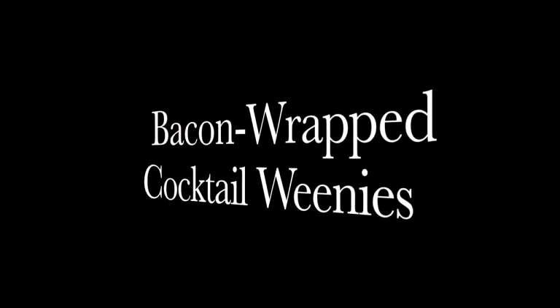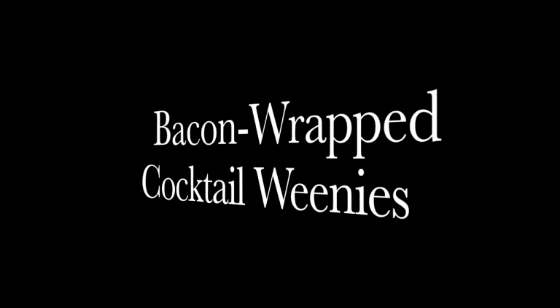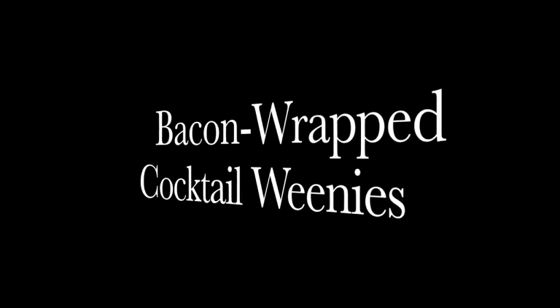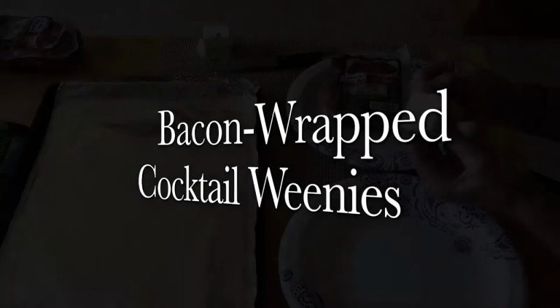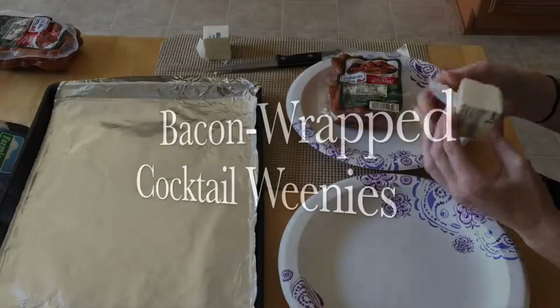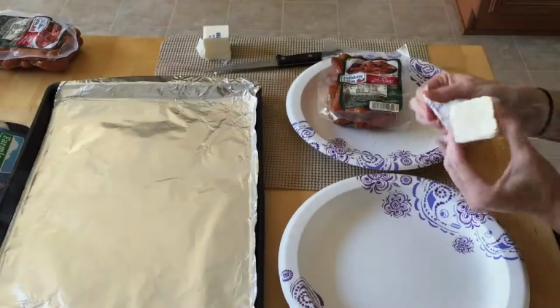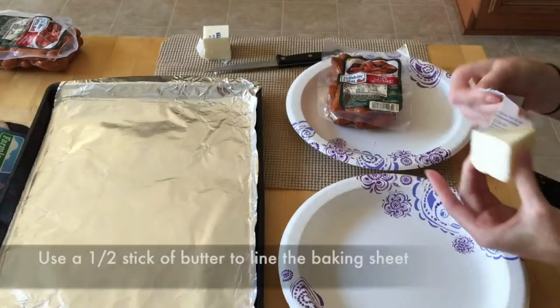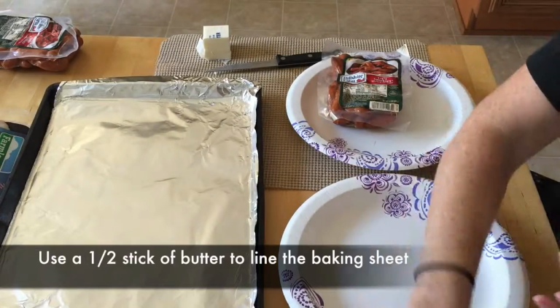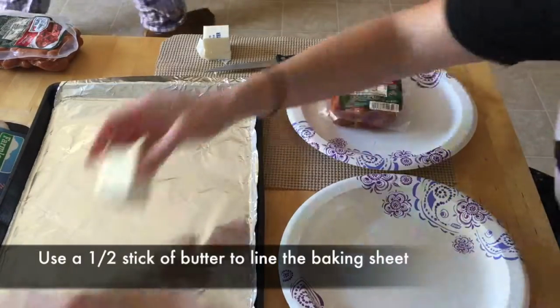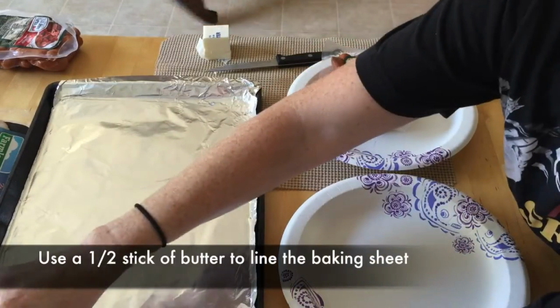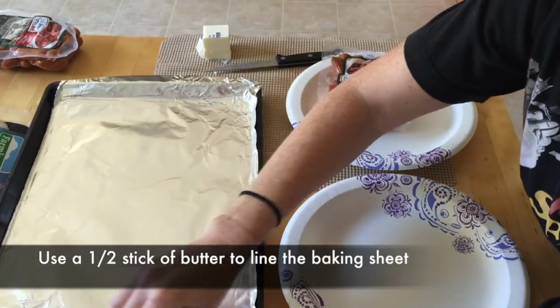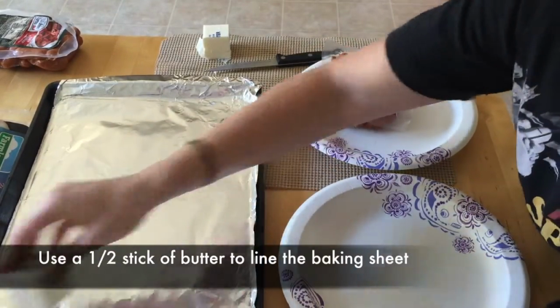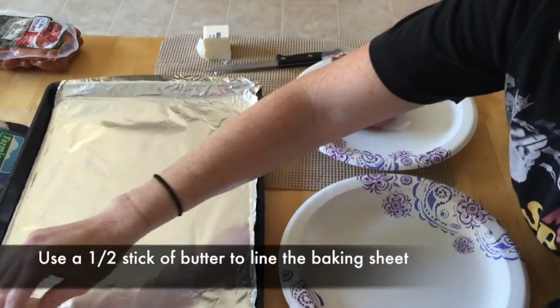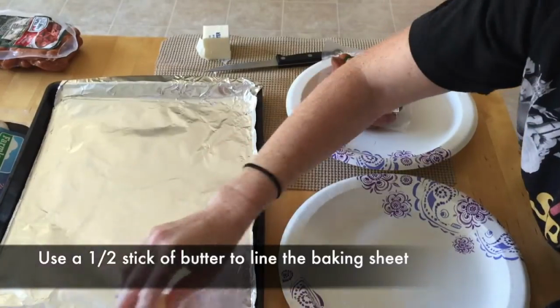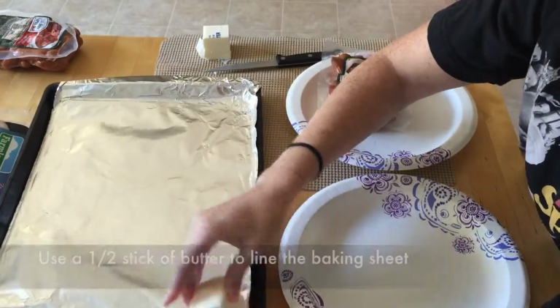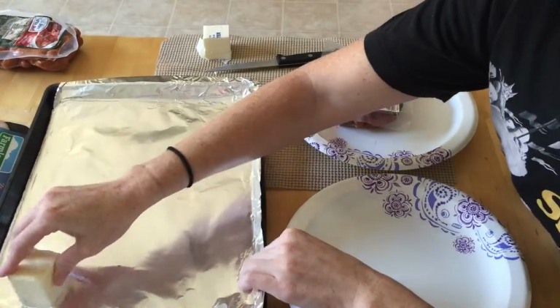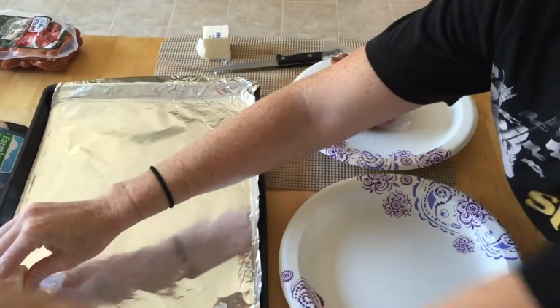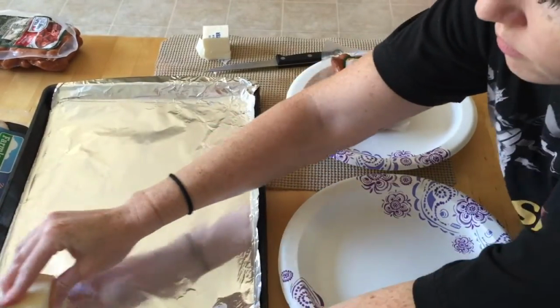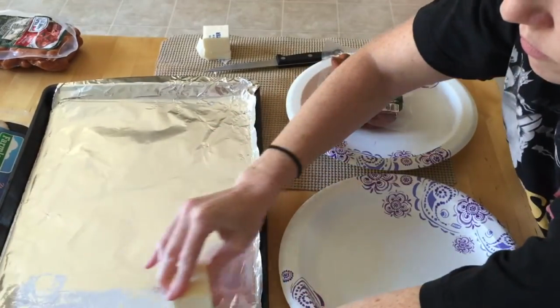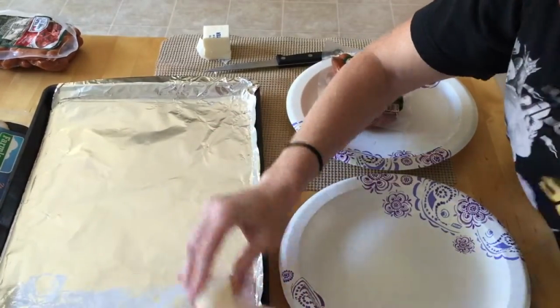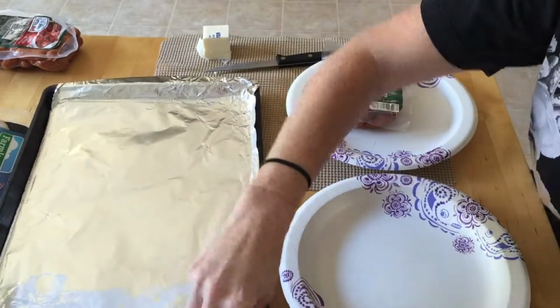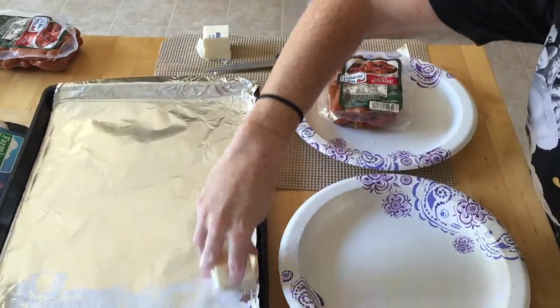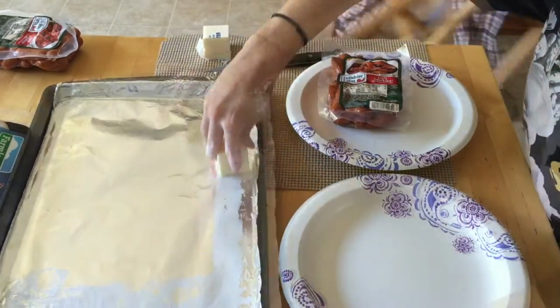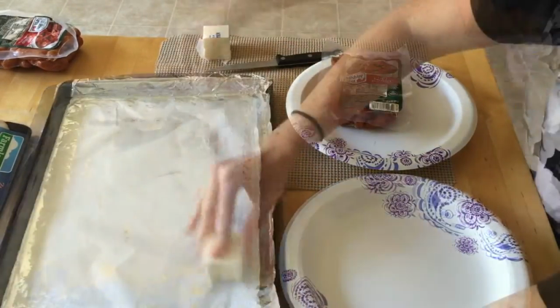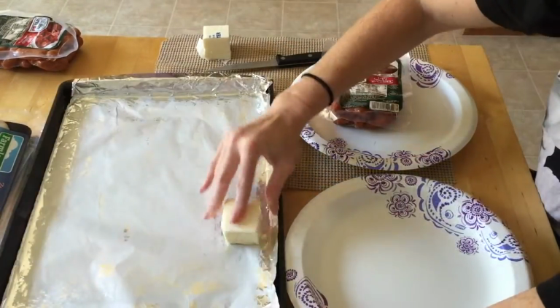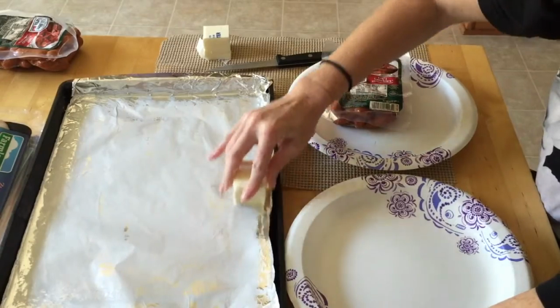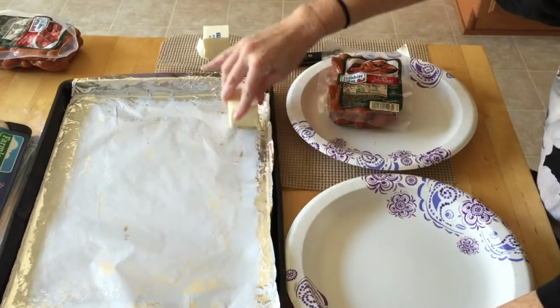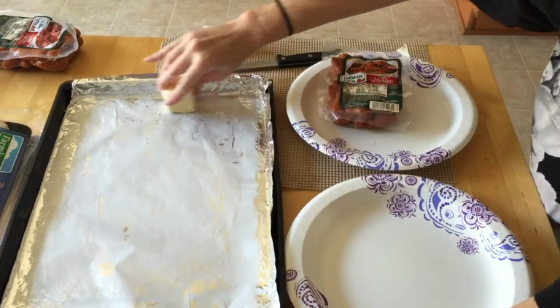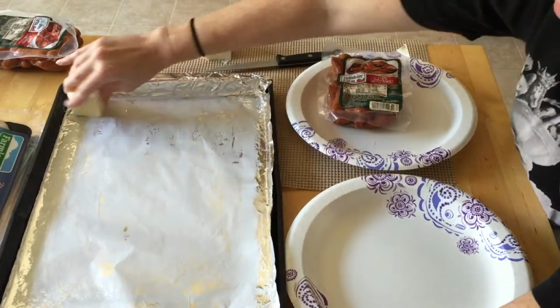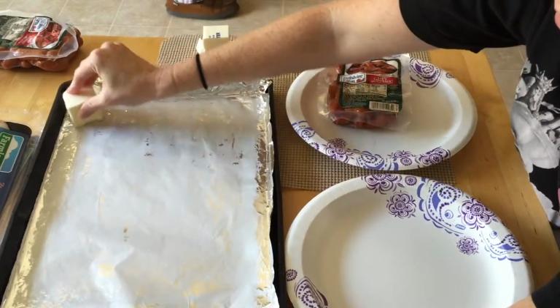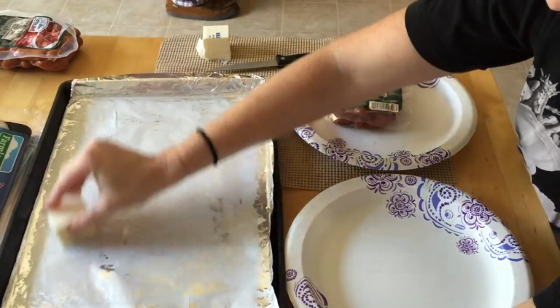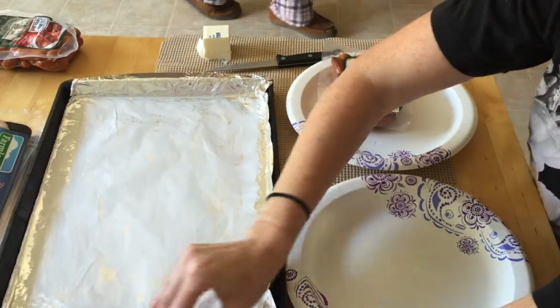Anybody that's ever been to my house for a party knows that there always will be bacon-wrapped cocktail weenies. They're such a crowd pleaser, and they're gluten-free, fat-free, and totally healthy for you. Just kidding.